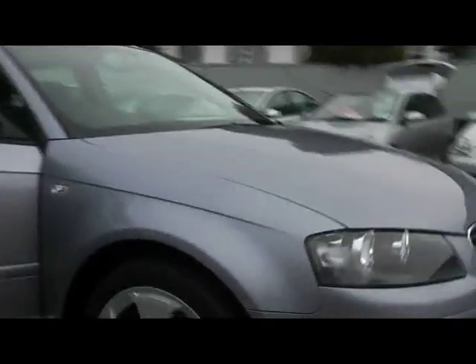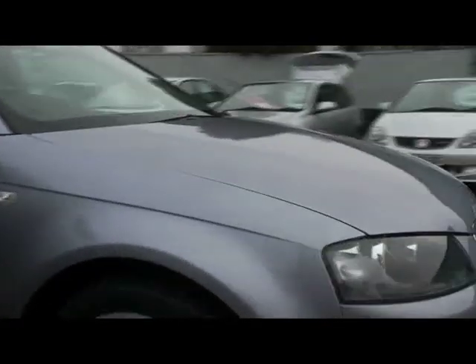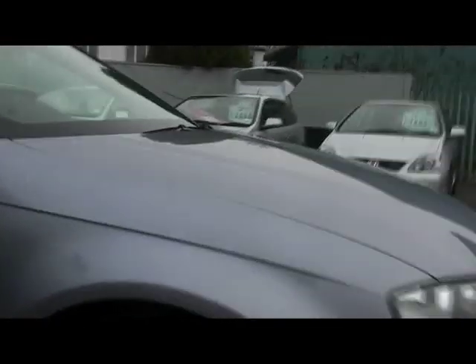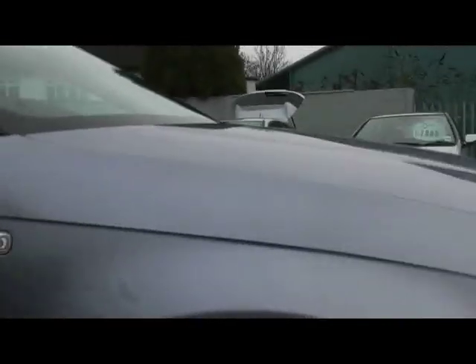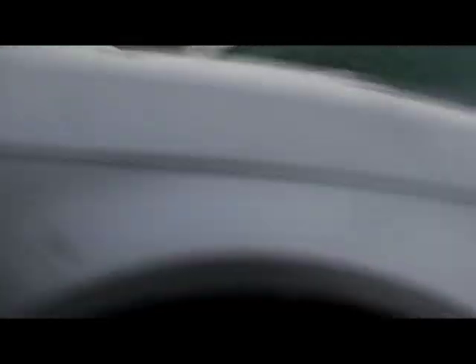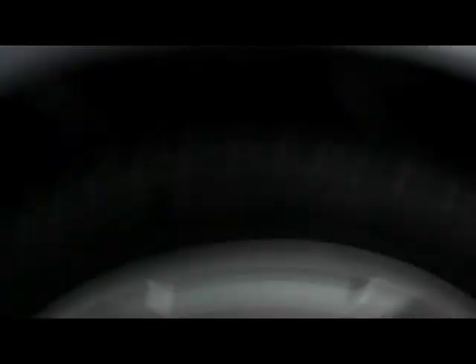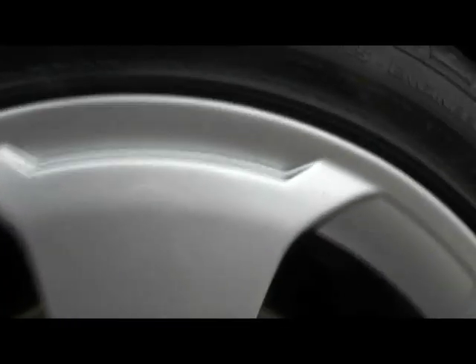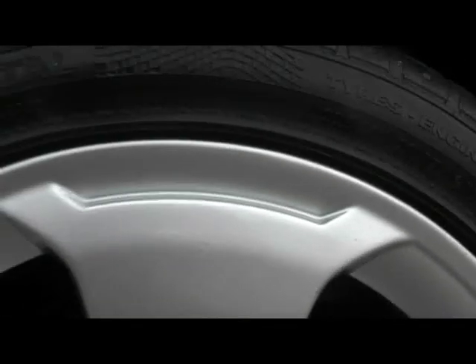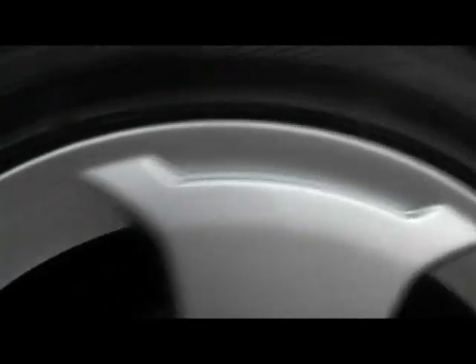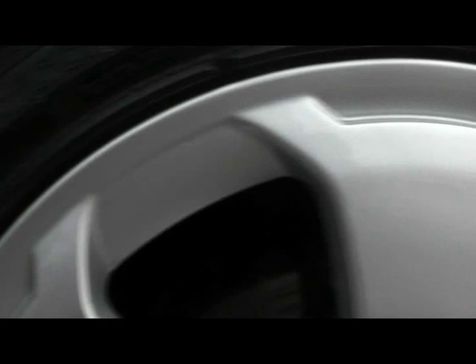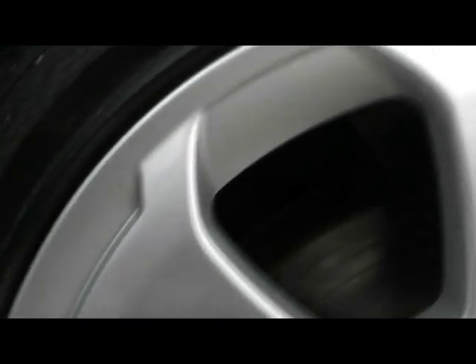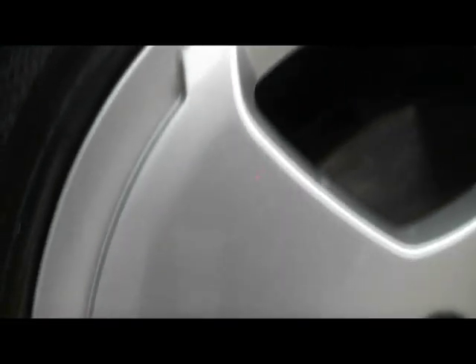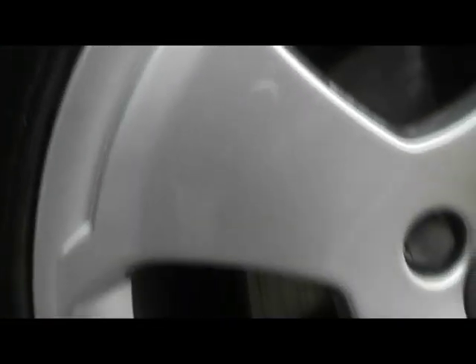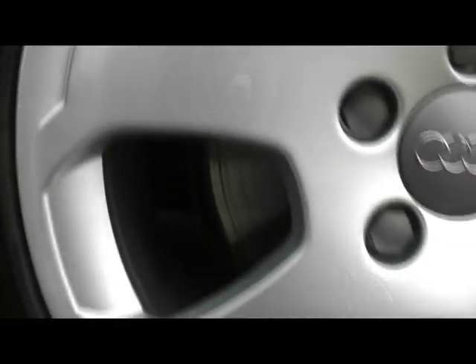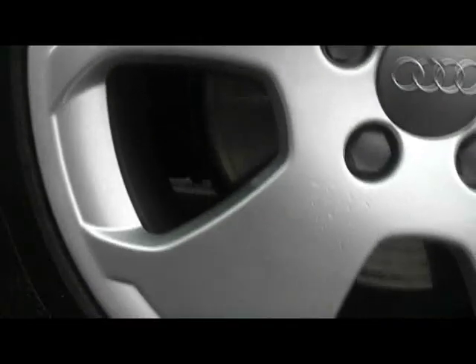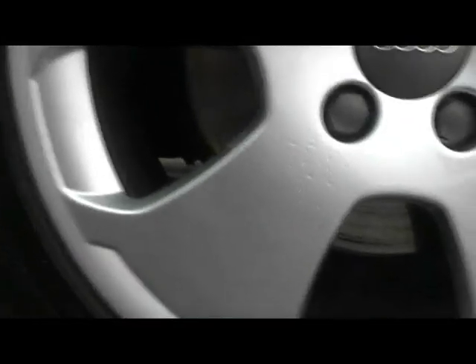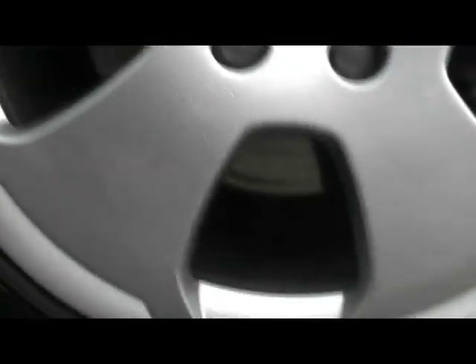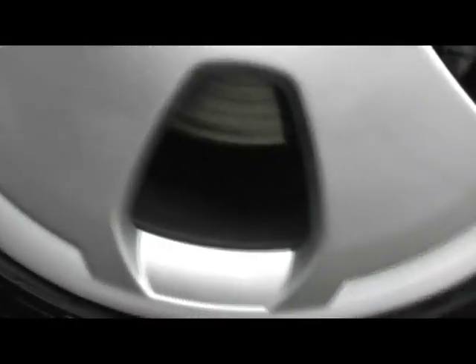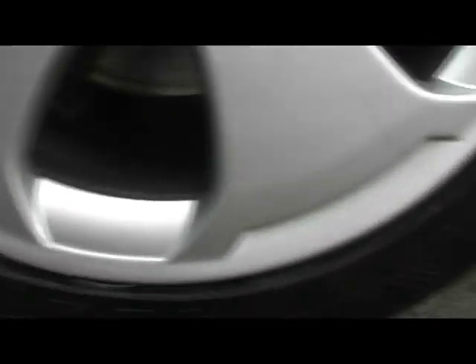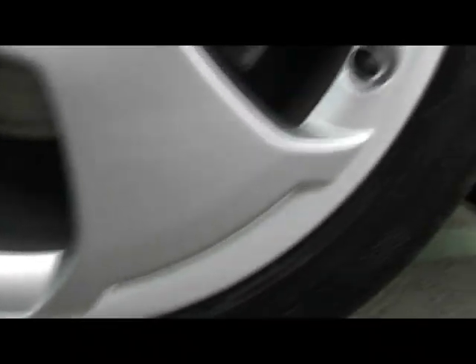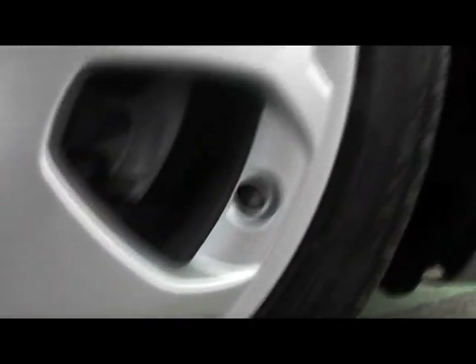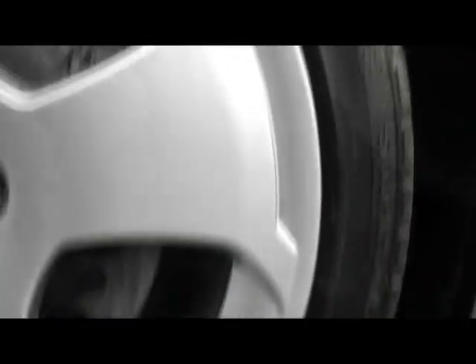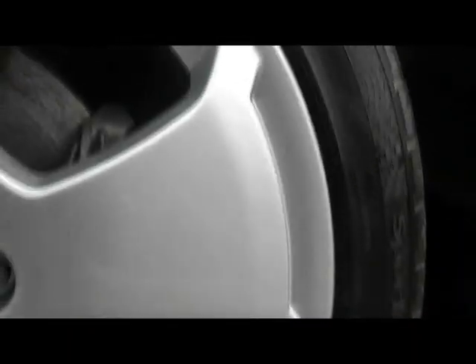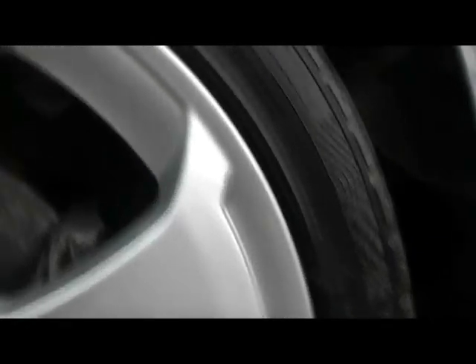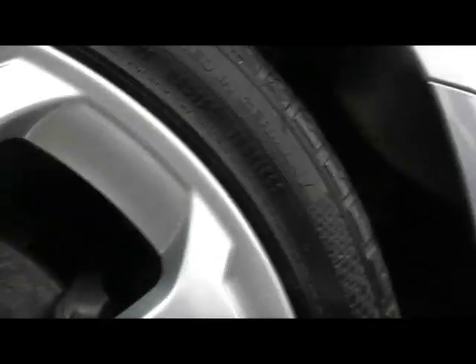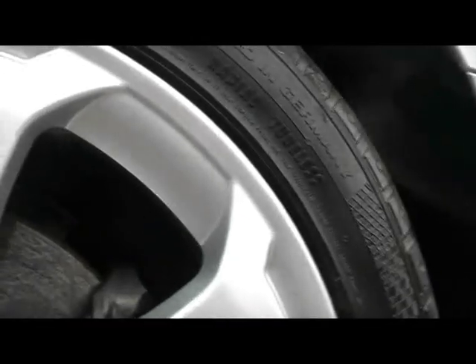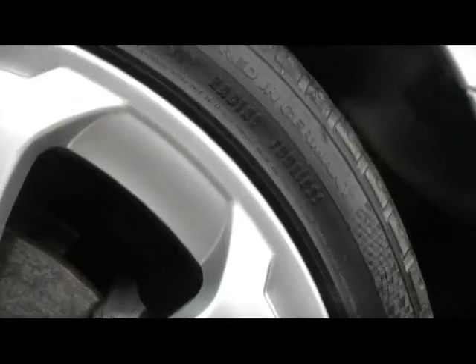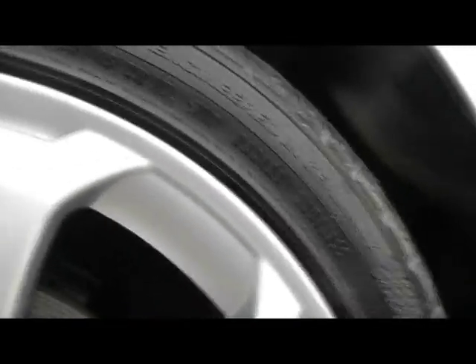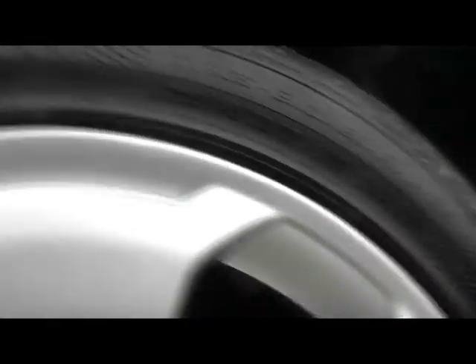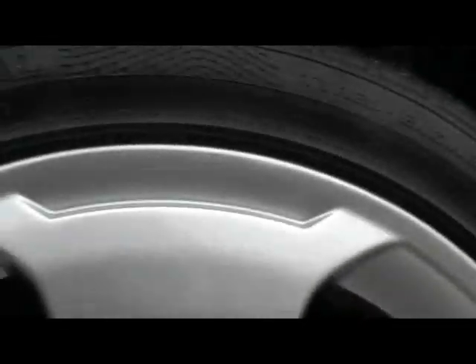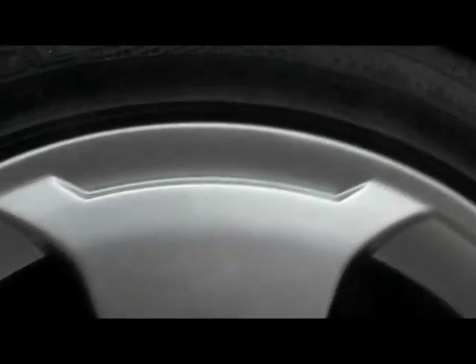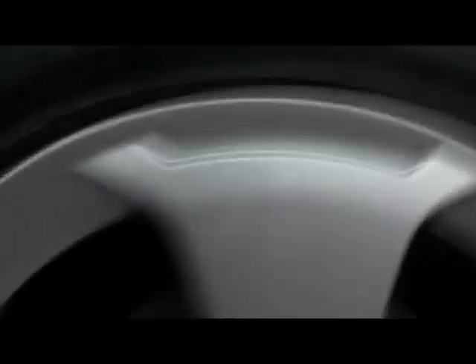Let's take a look at the driver side wheel. Surprisingly, it's completely unmarked — there's no sign of being kerbed, and no scrapes or scratches either.